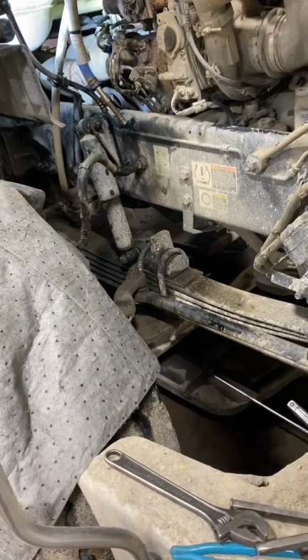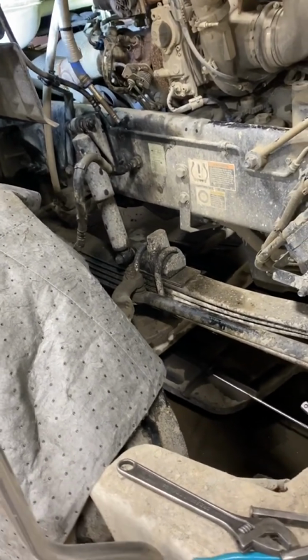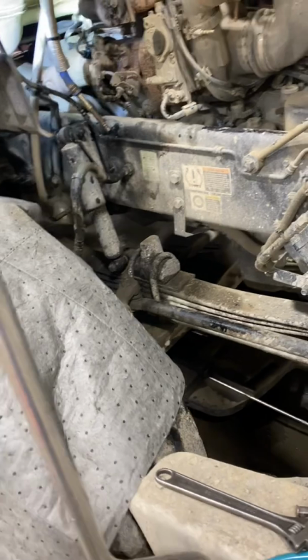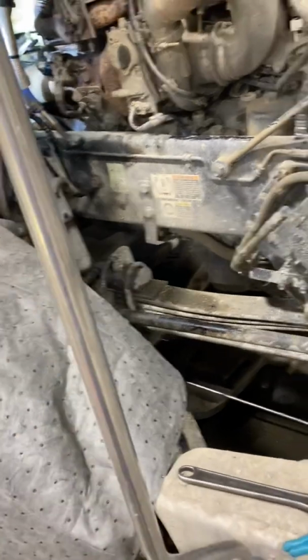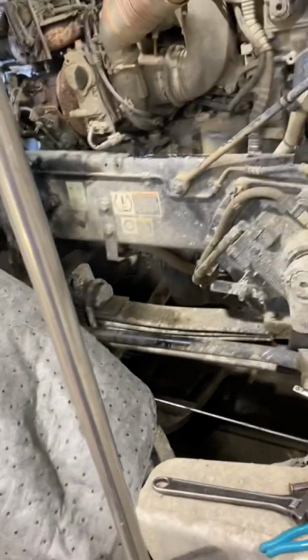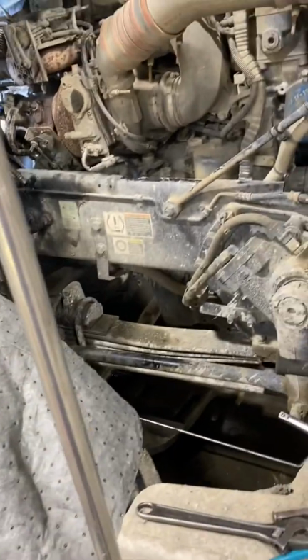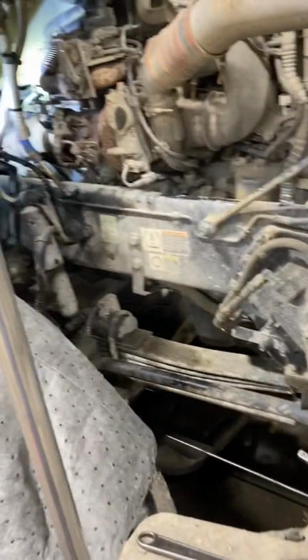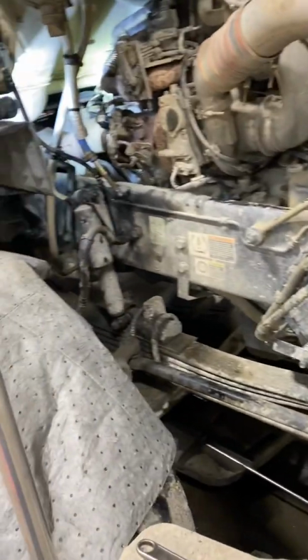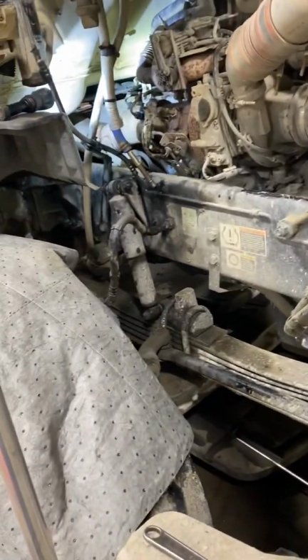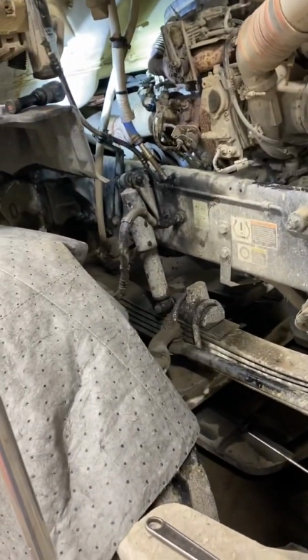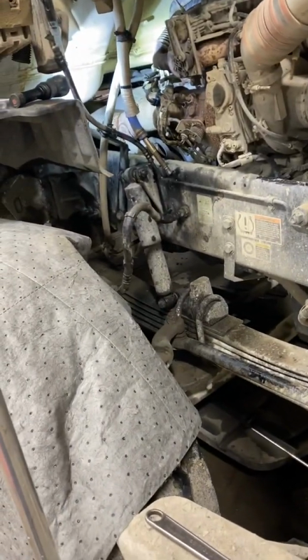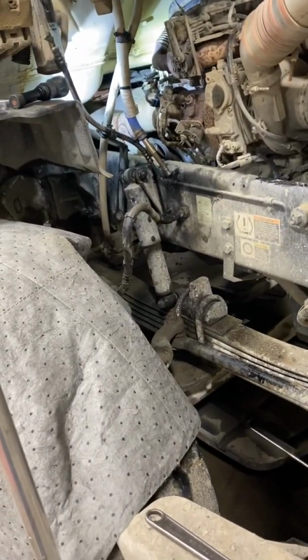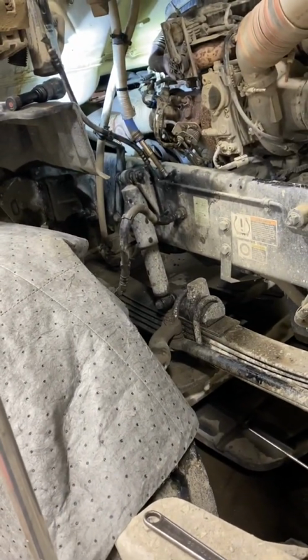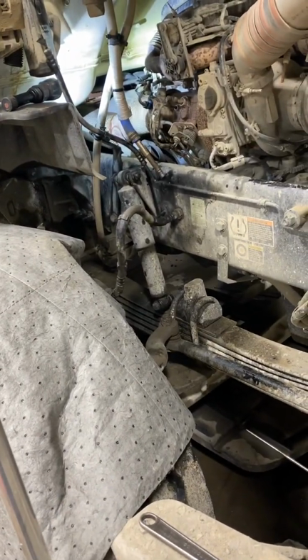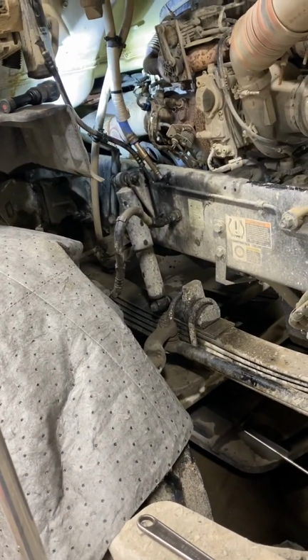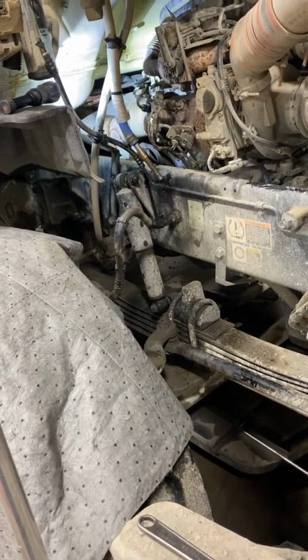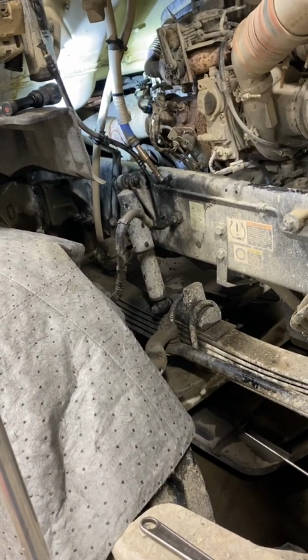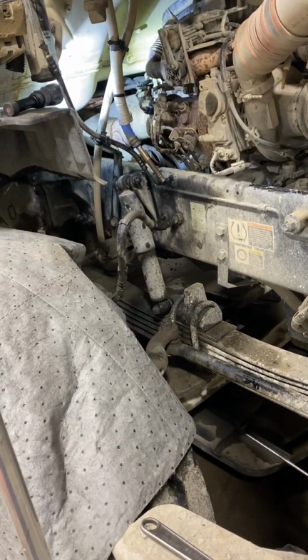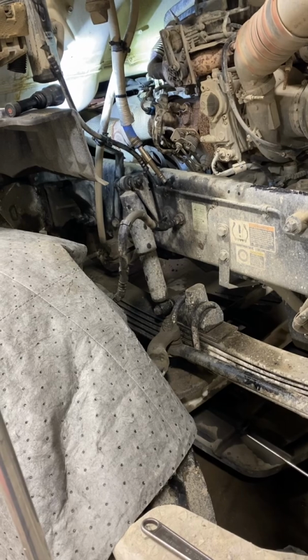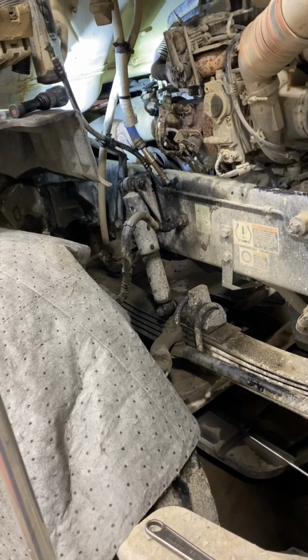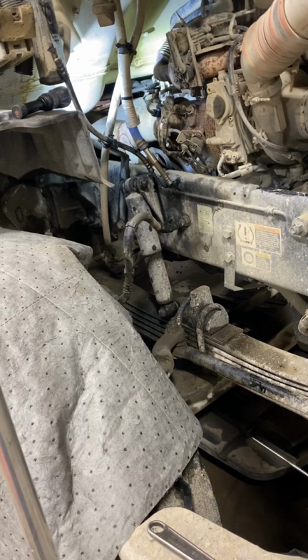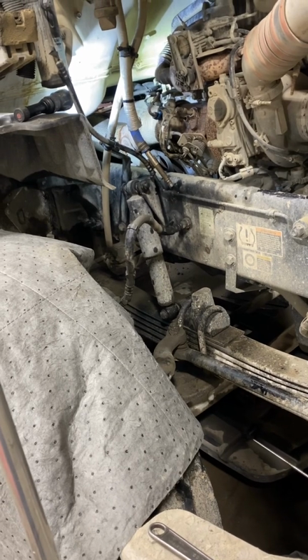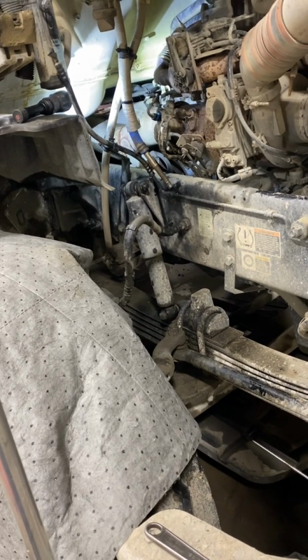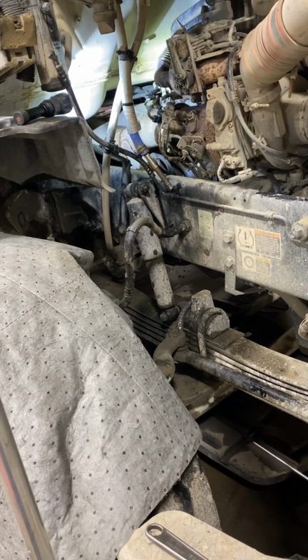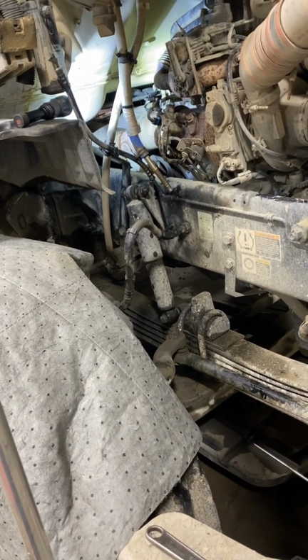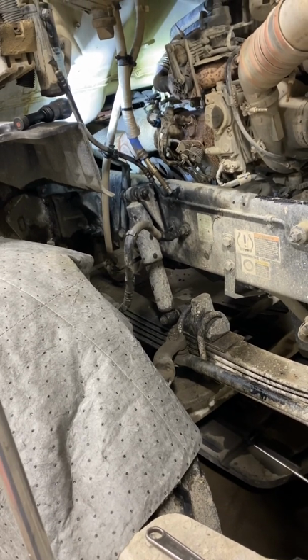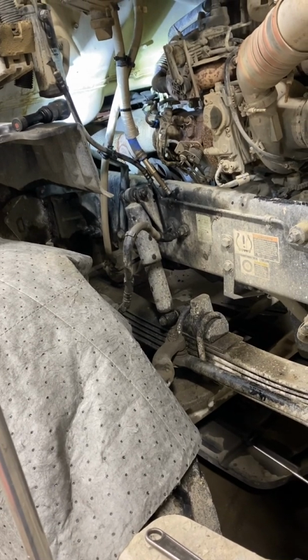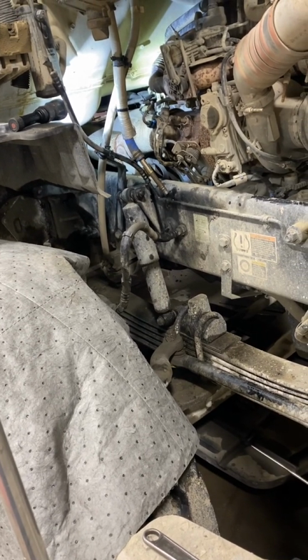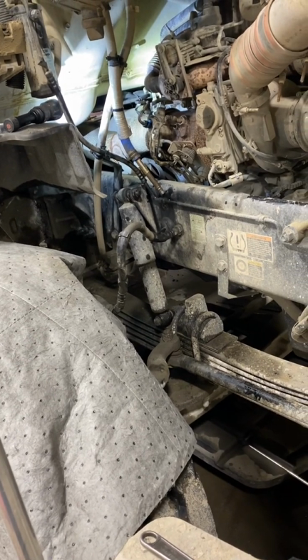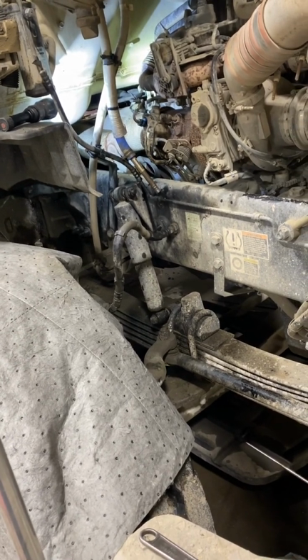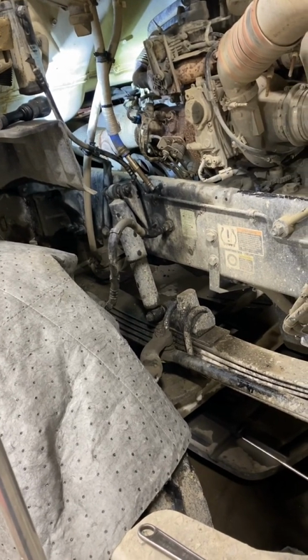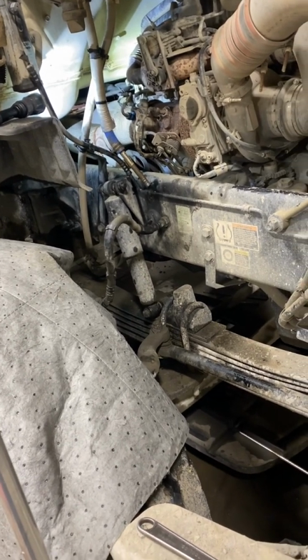I'll update you on the new shop build soon. It's almost done — the lifts are on order, we're getting there. It's just when you're doing everything by yourself, it takes time.